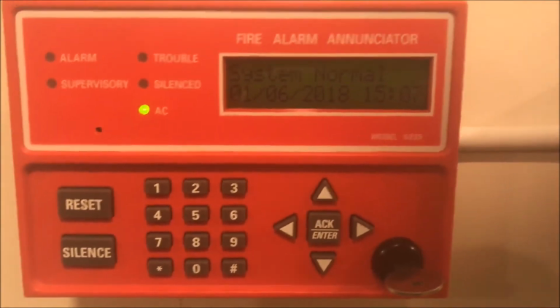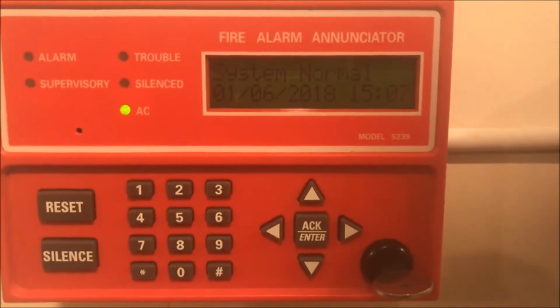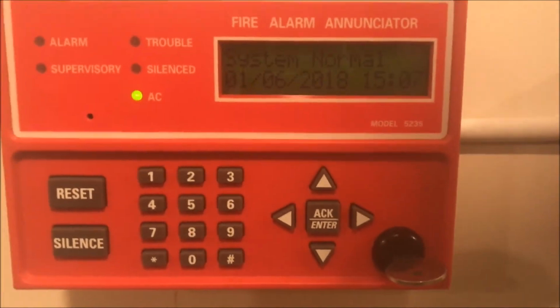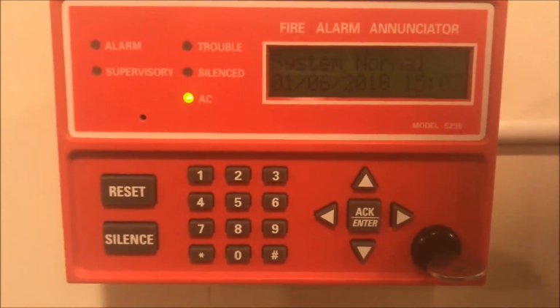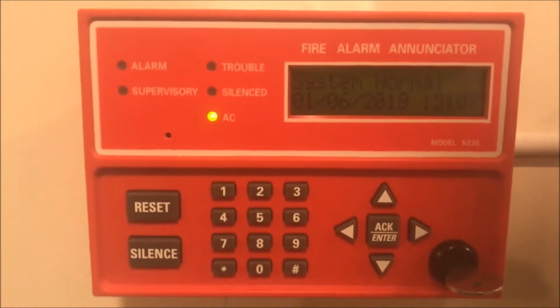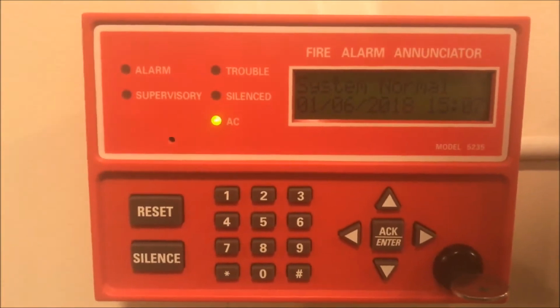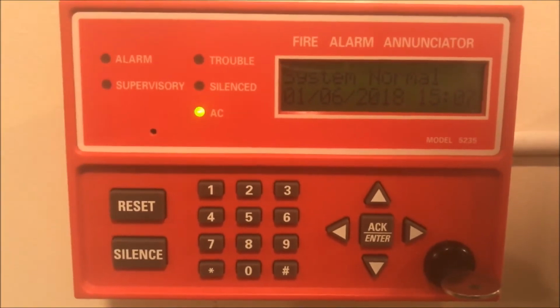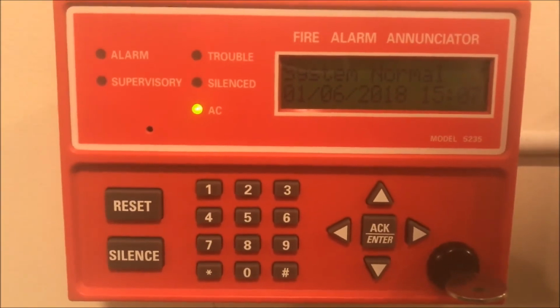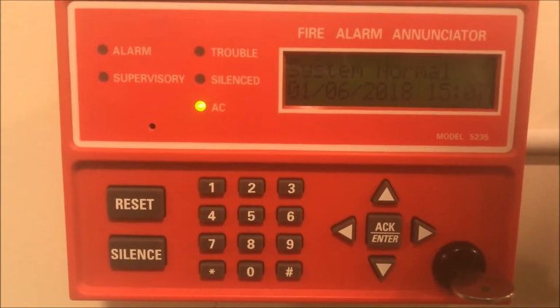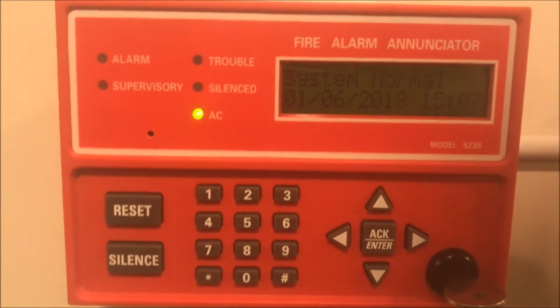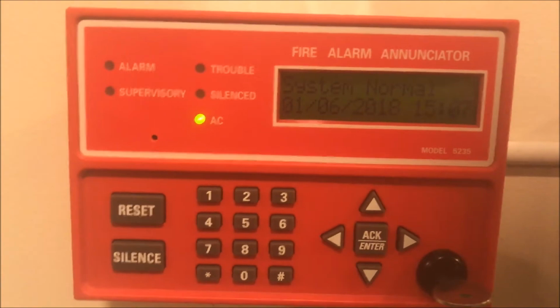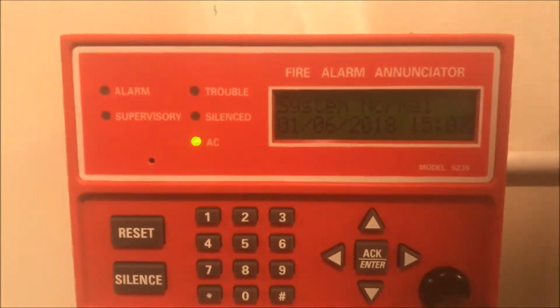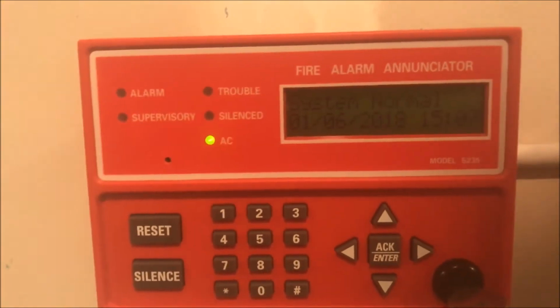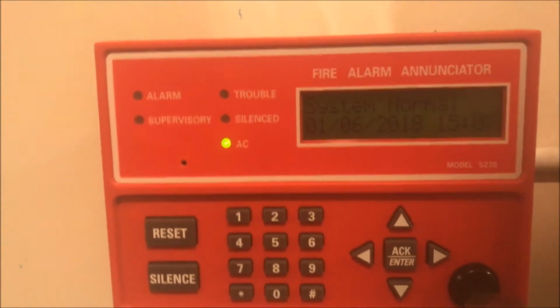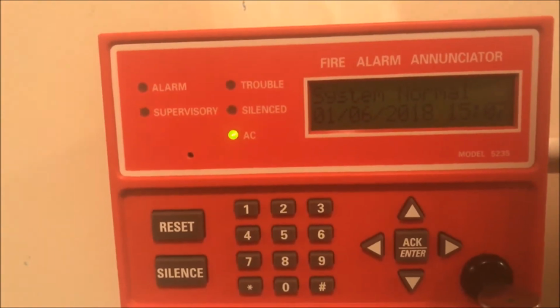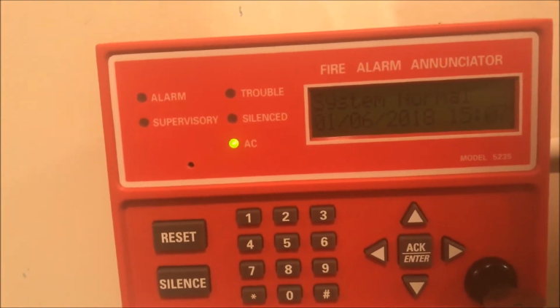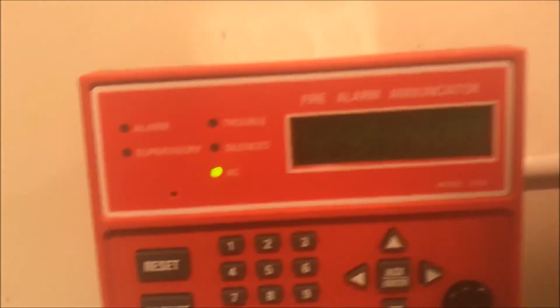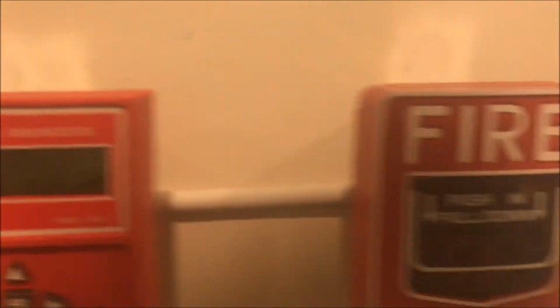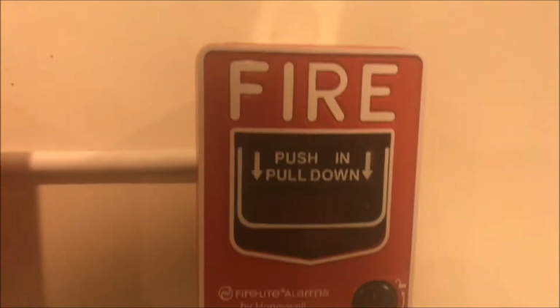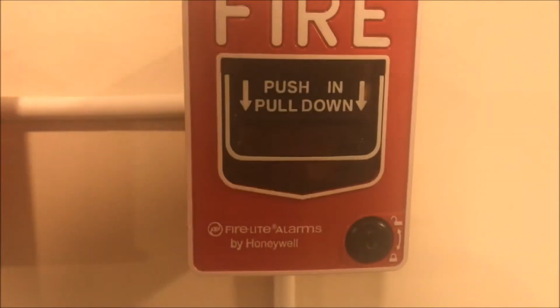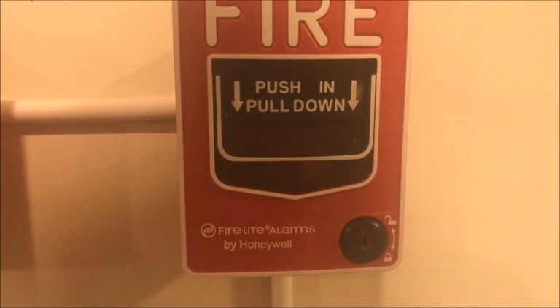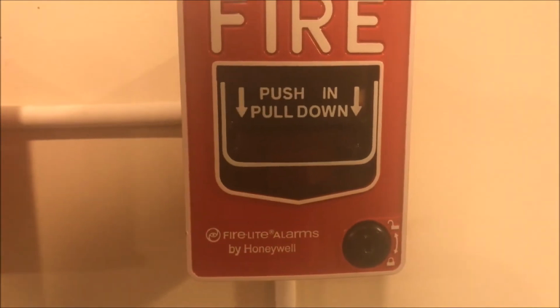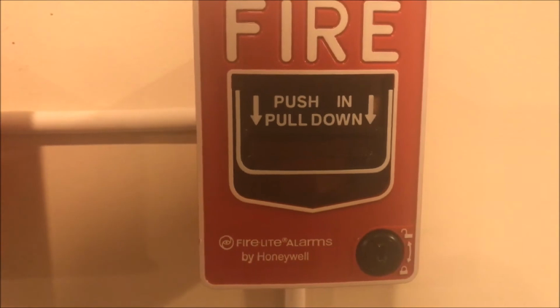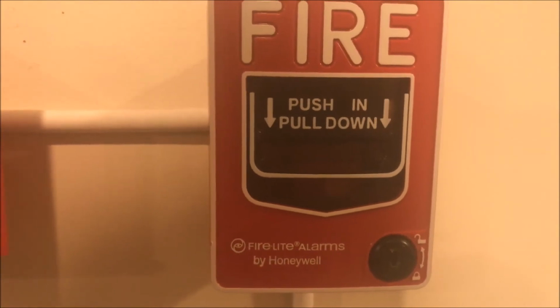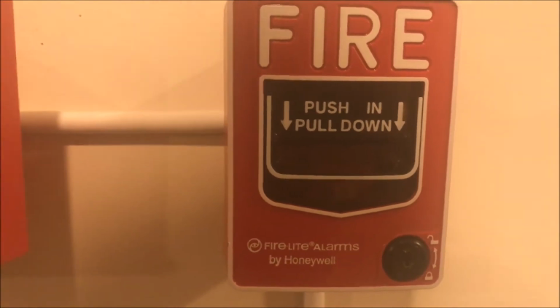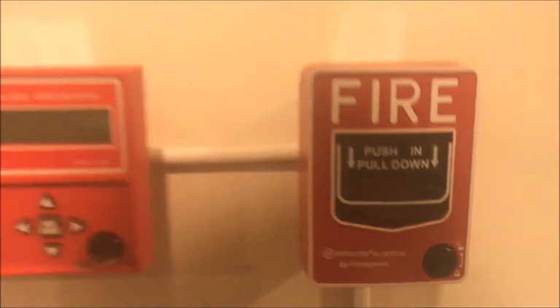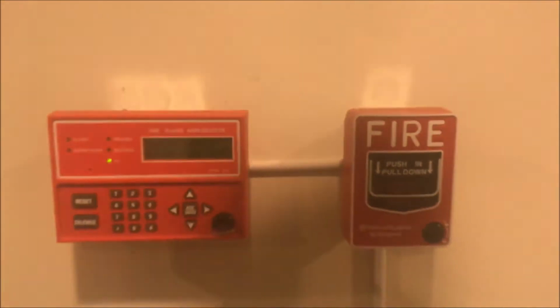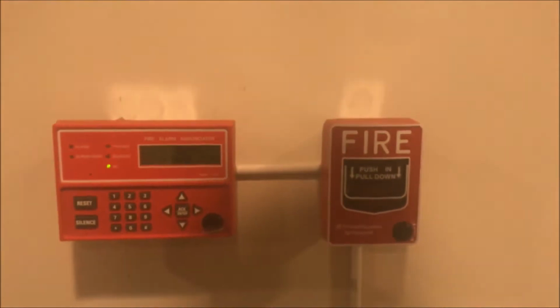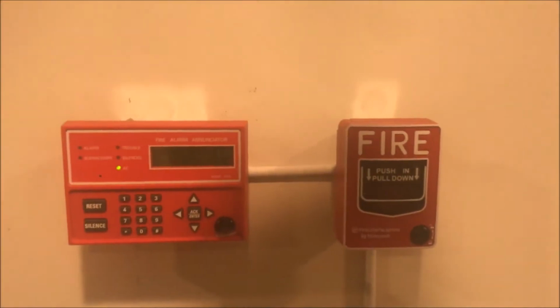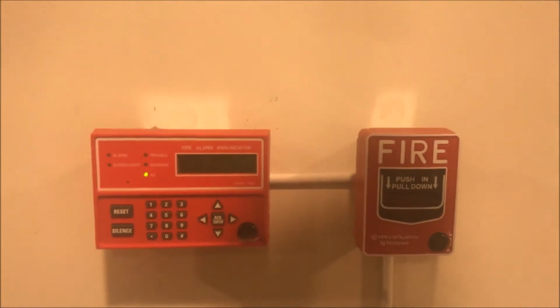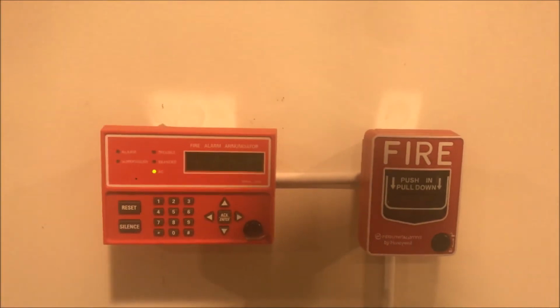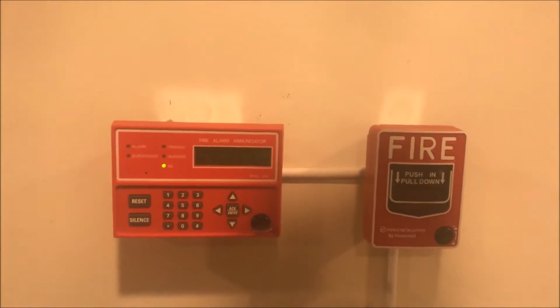We are starting over at my desk with the SK5235 remote enunciator — I finally have that up and connected to my panel — and next to it is the Firelight BG12L. Now we are going to zoom over to my panel.